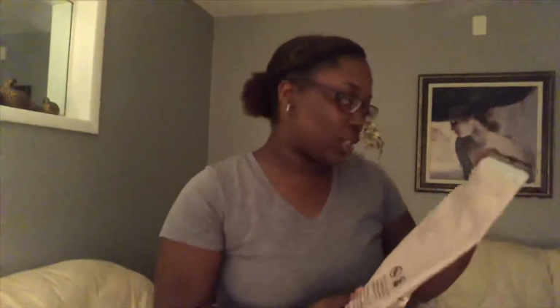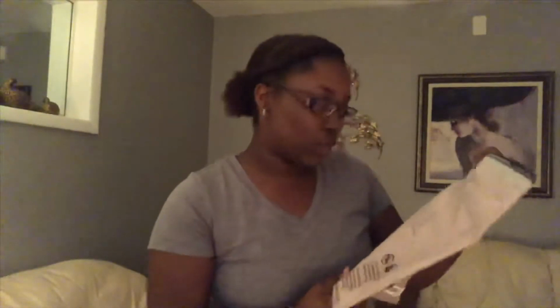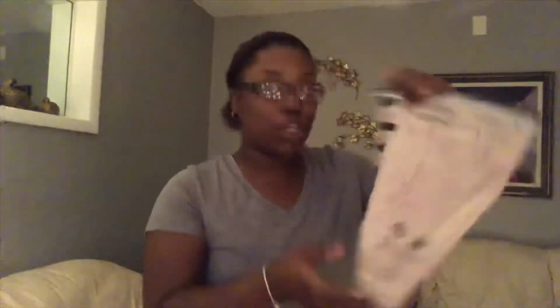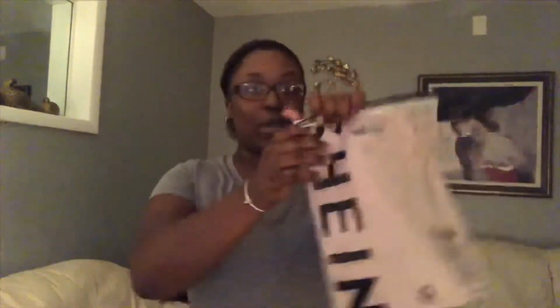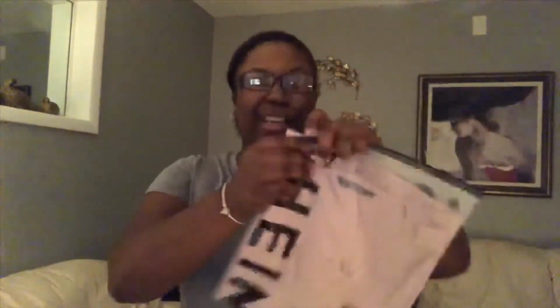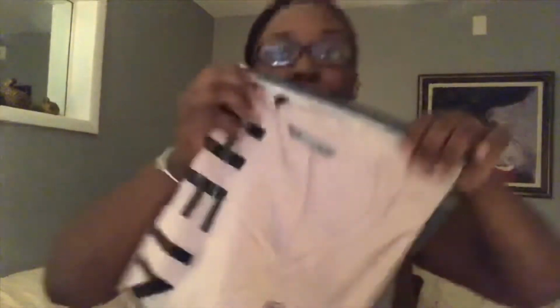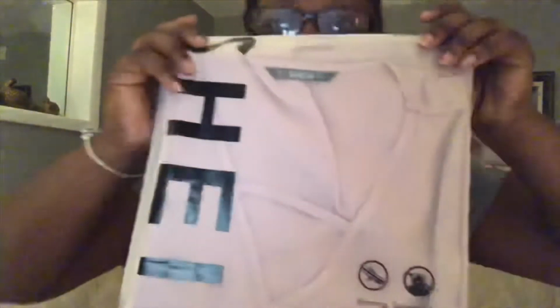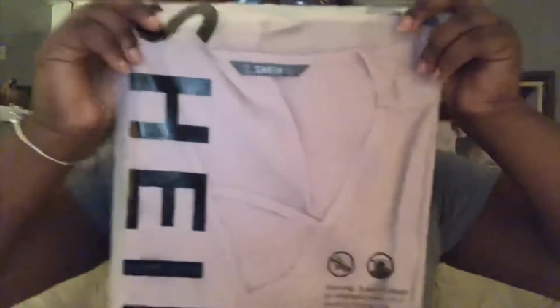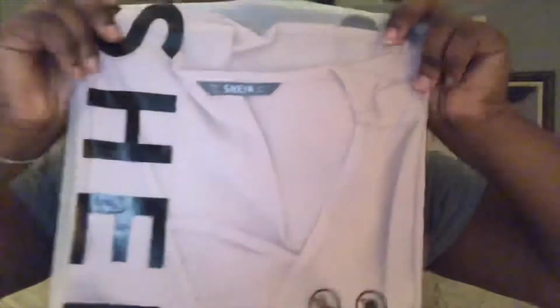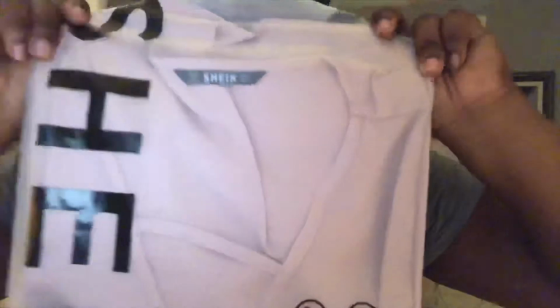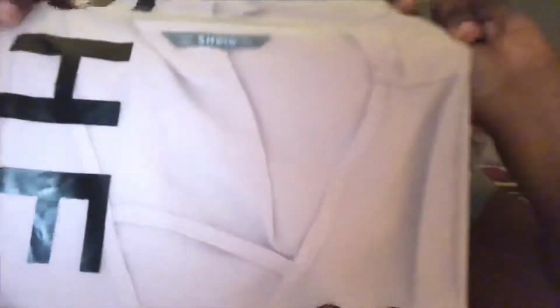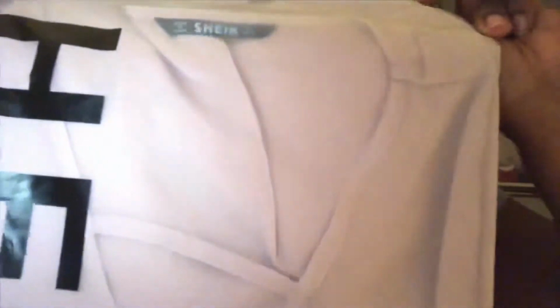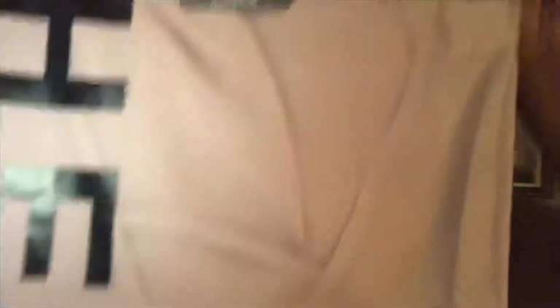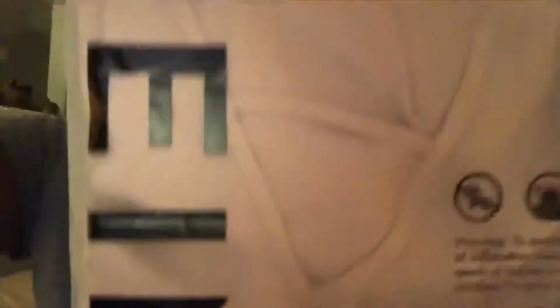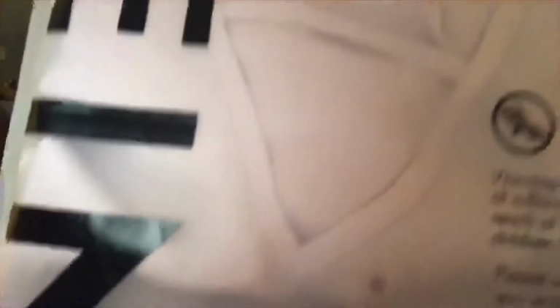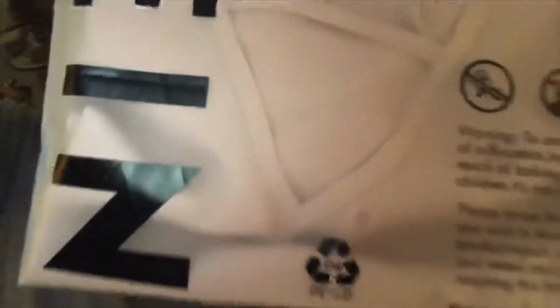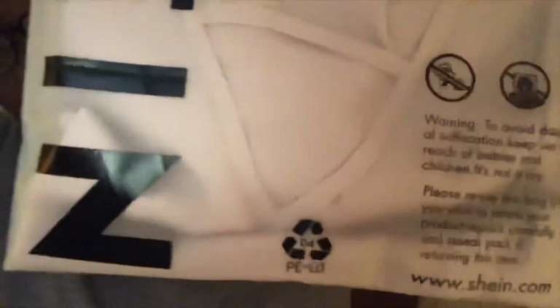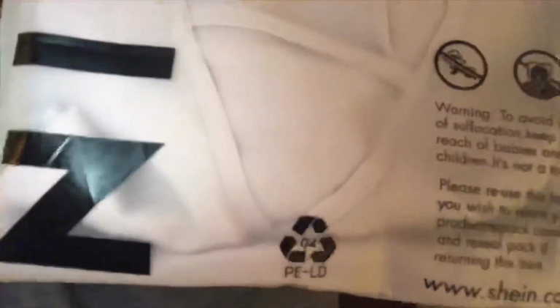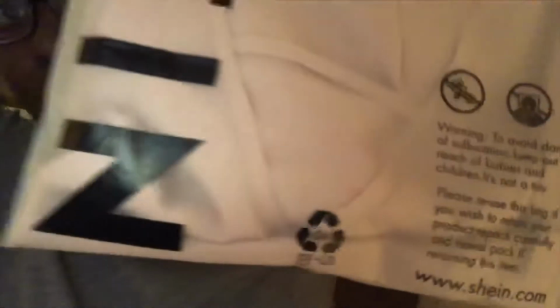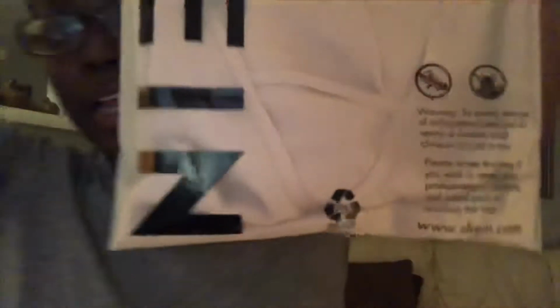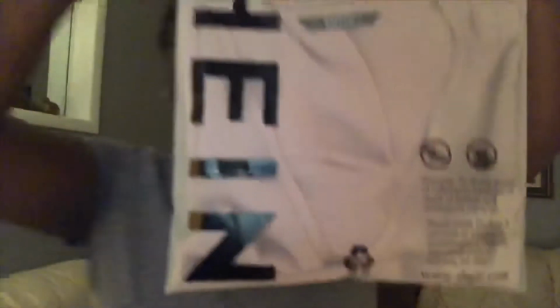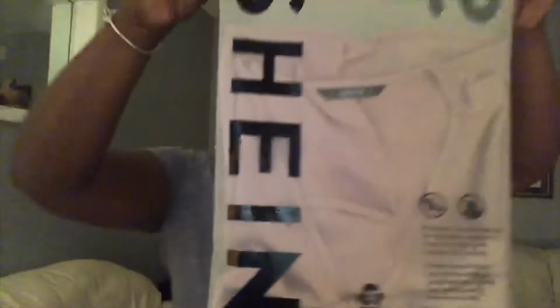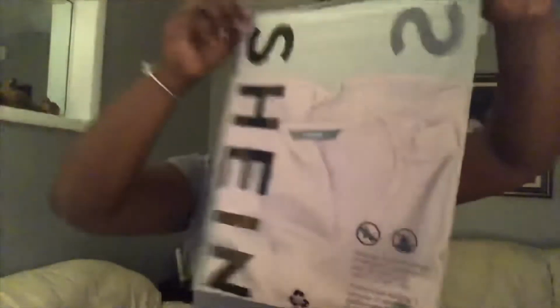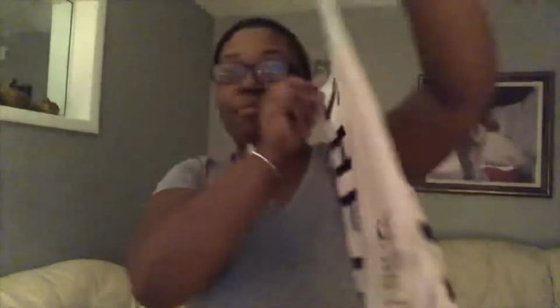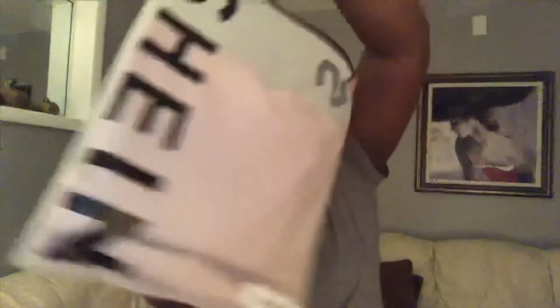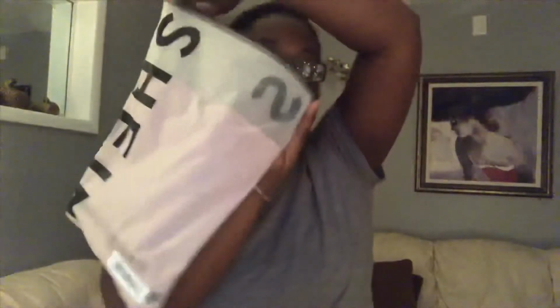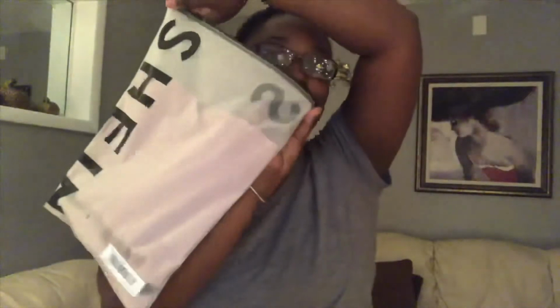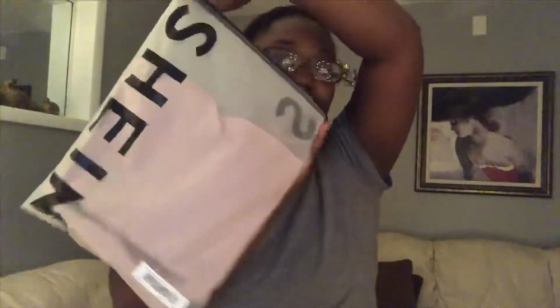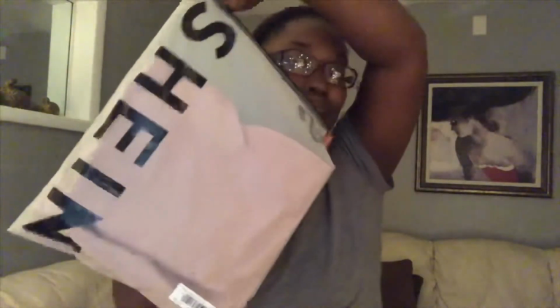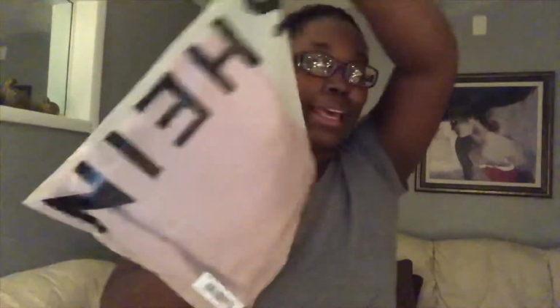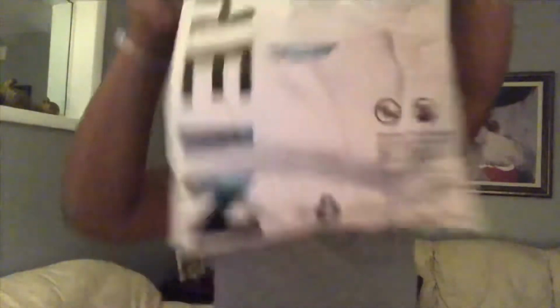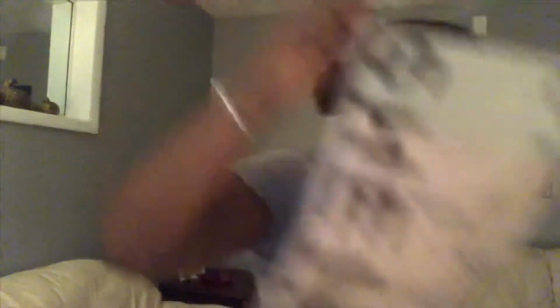Here's my stuff — I got this cute pink shirt. I'm gonna get close so you guys can see the color of it, and it came in this Shein baggie.